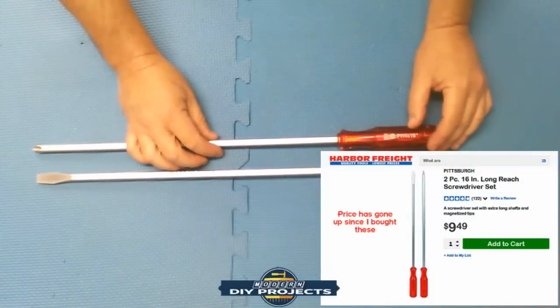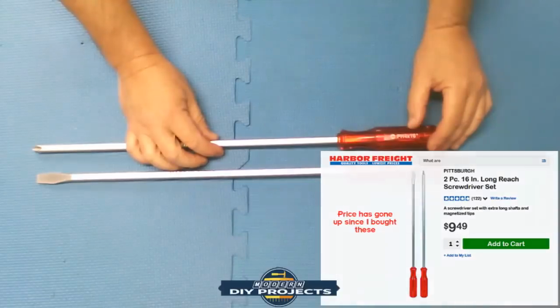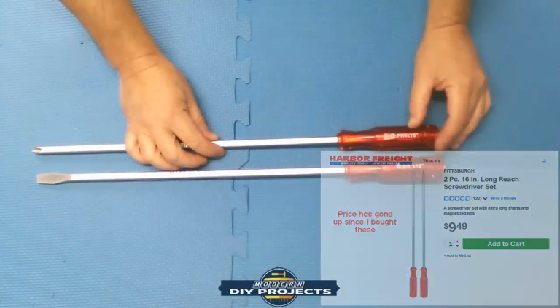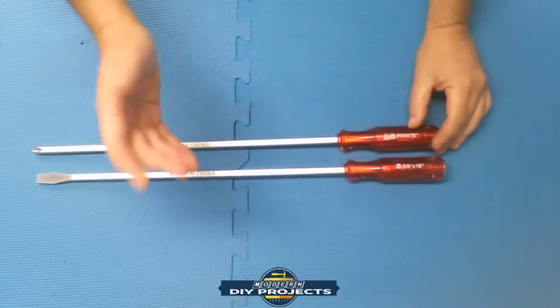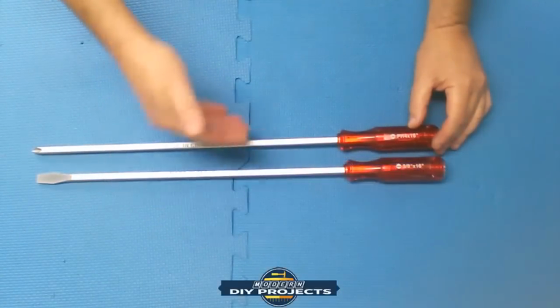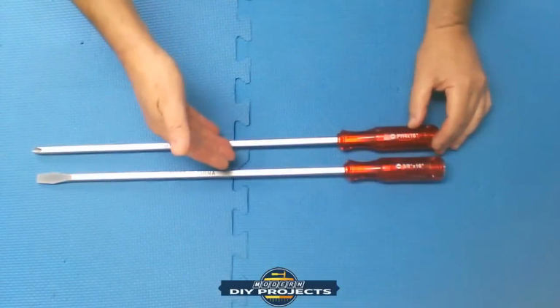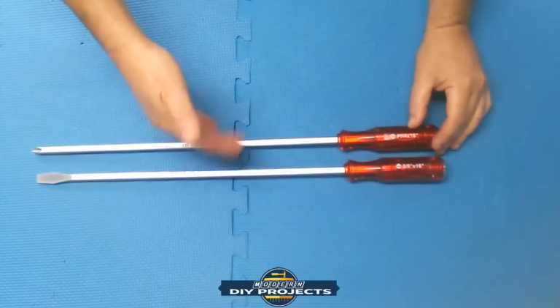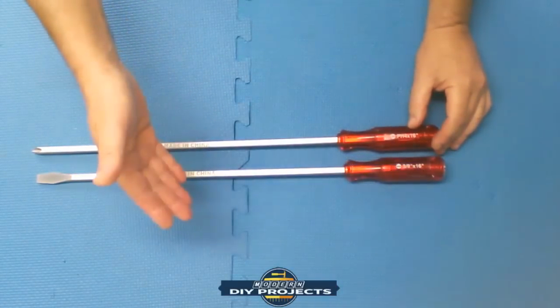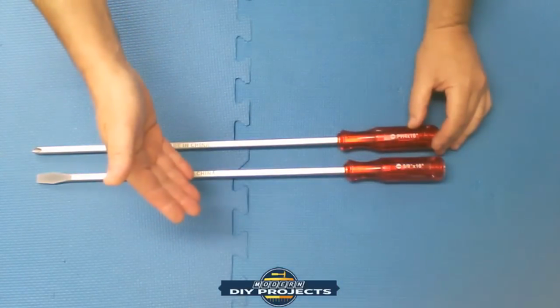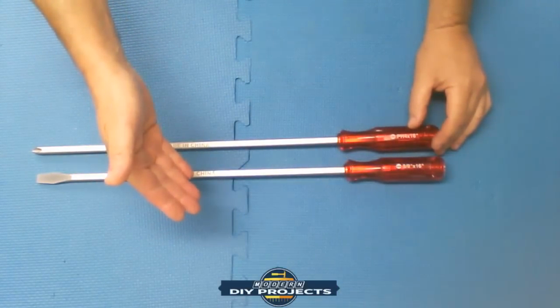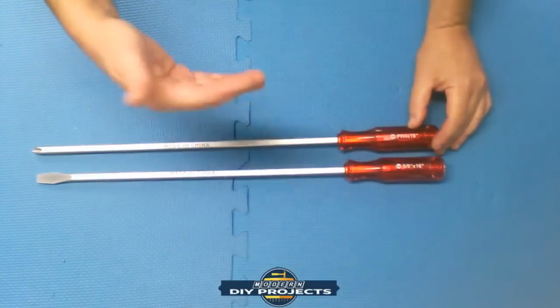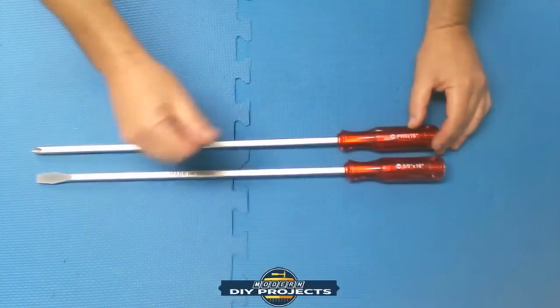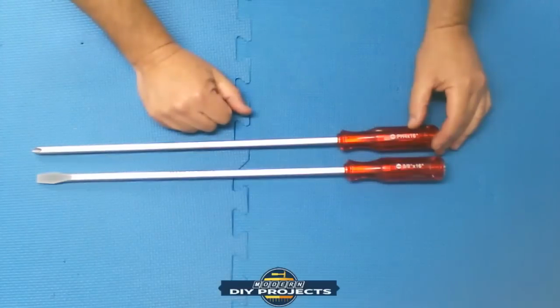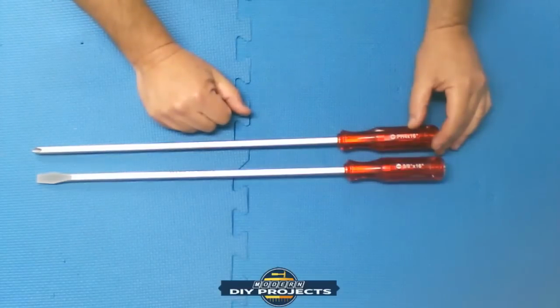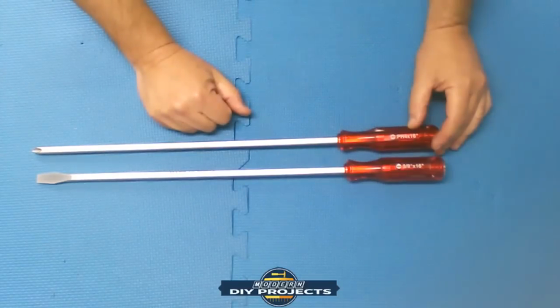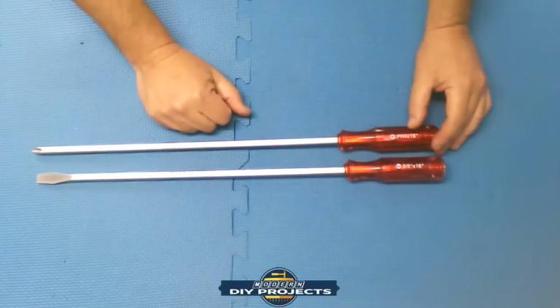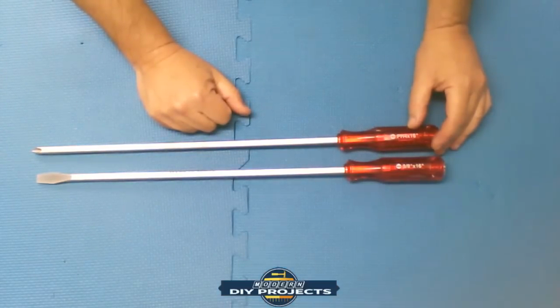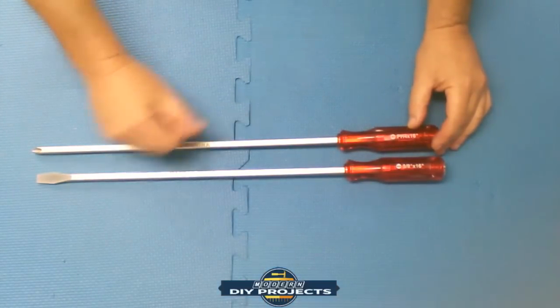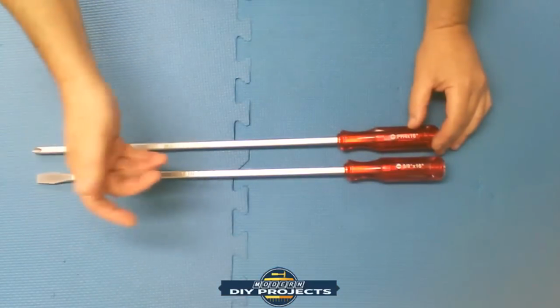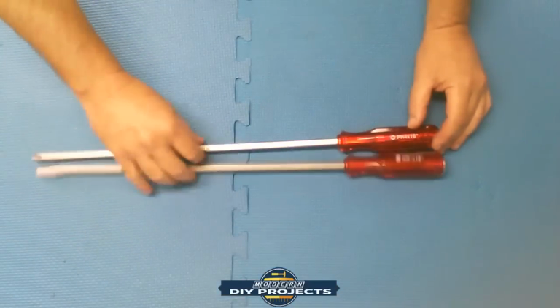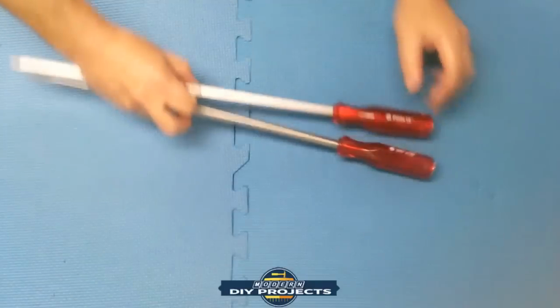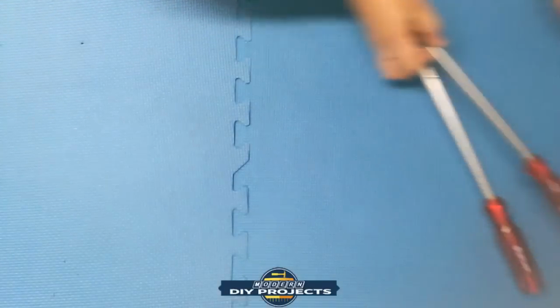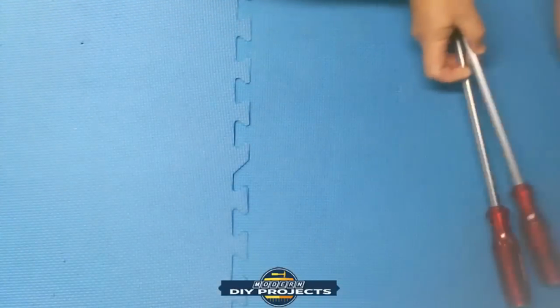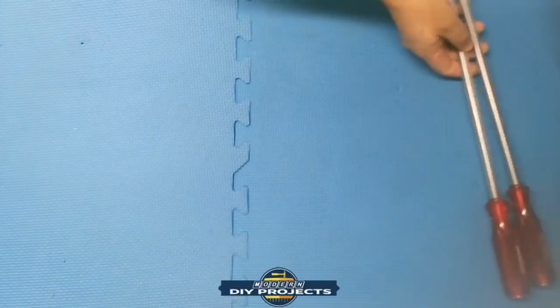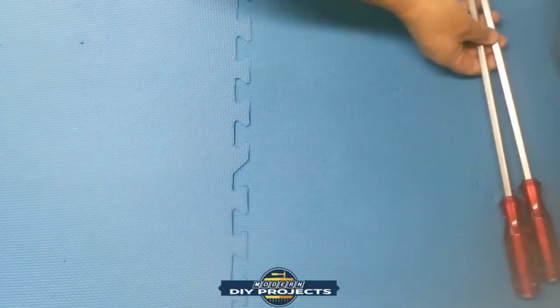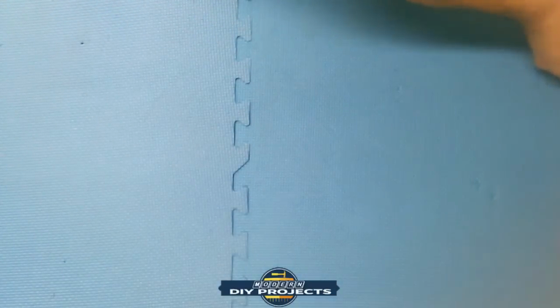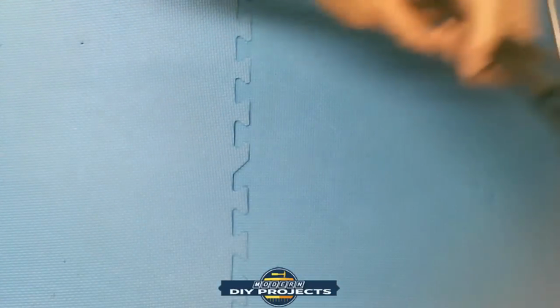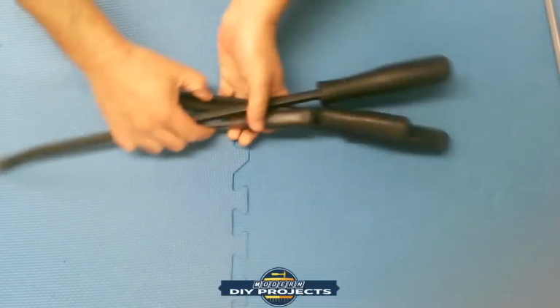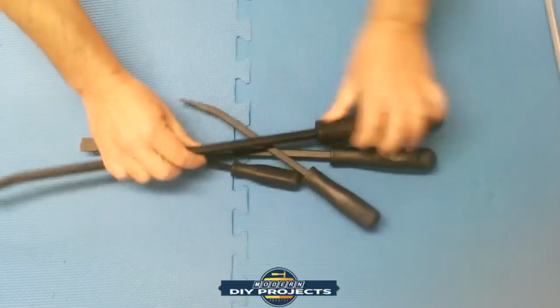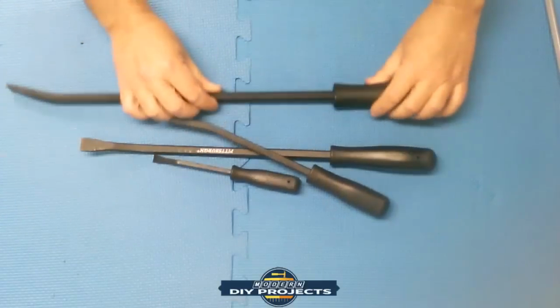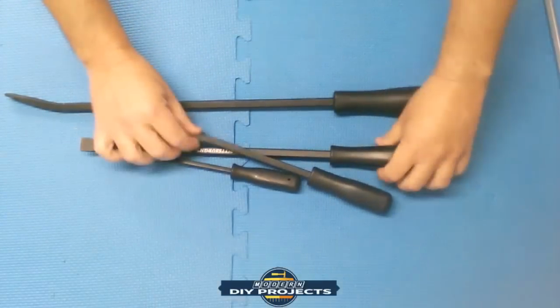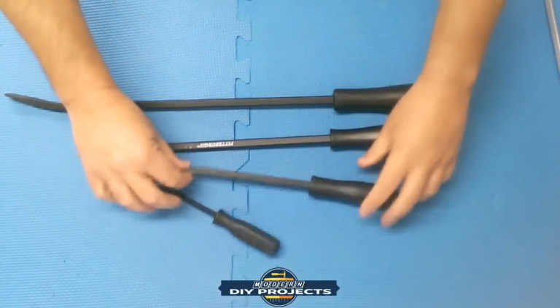These are very useful for extended reach into places you can't easily get to with a regular screwdriver. I'll put up an image of the current price. I got these a while back and didn't pay as much as they are now, but prices change all the time.